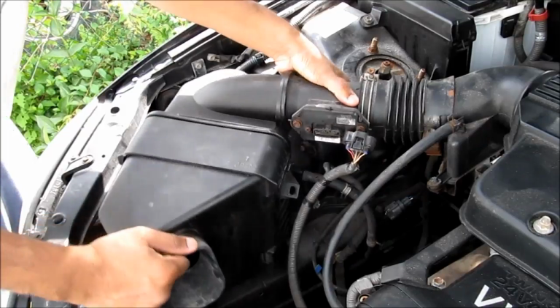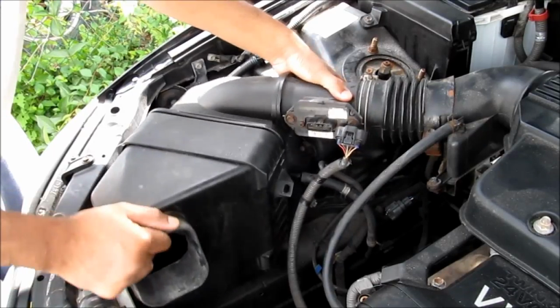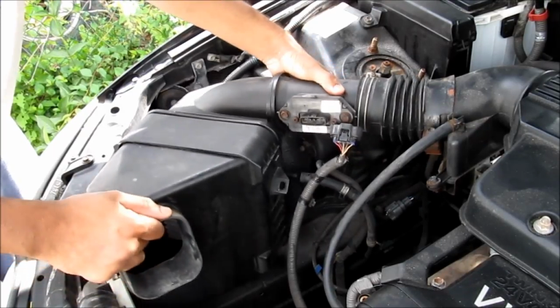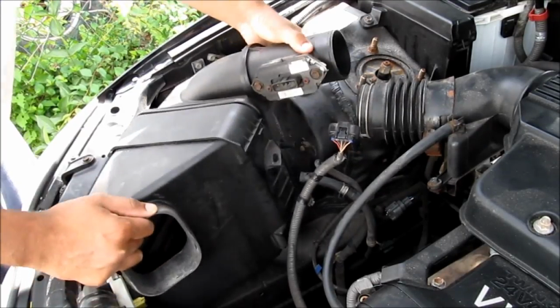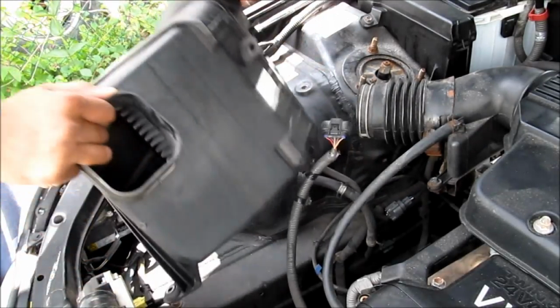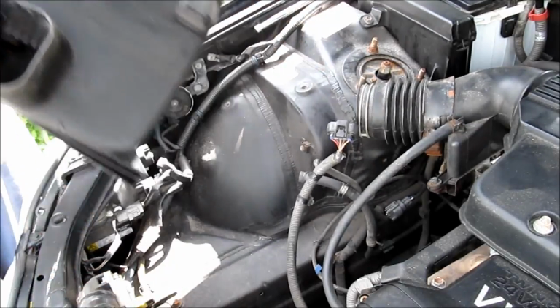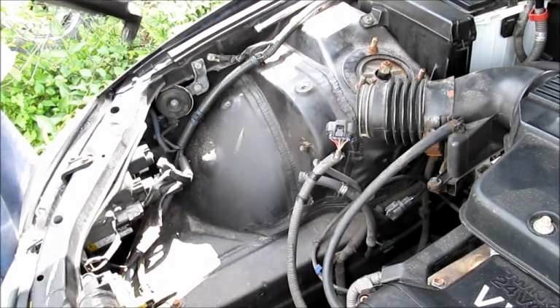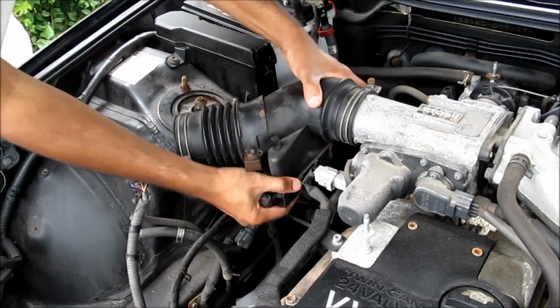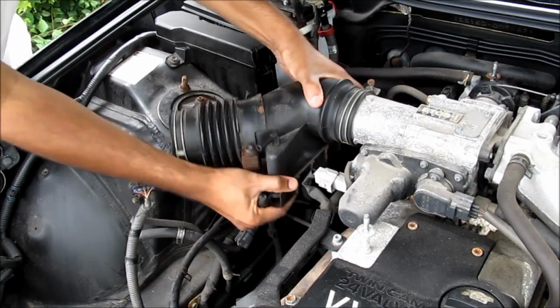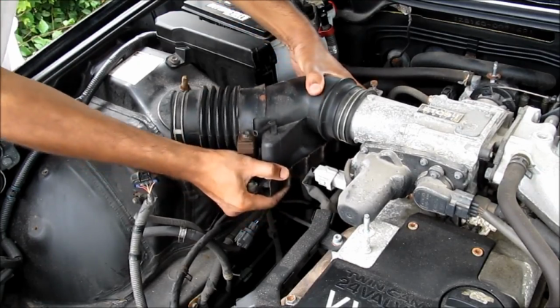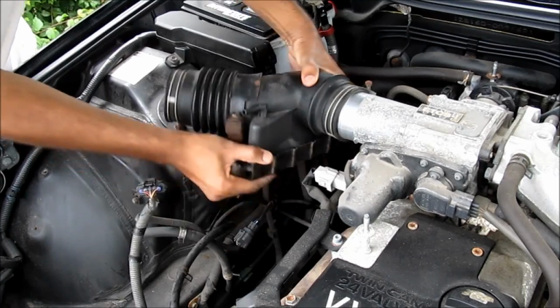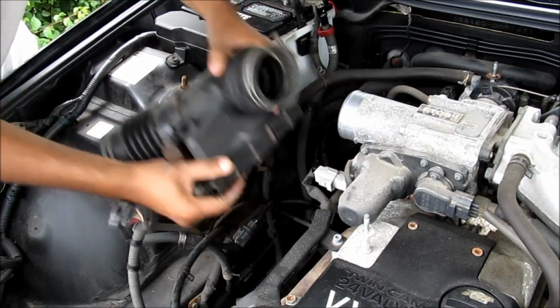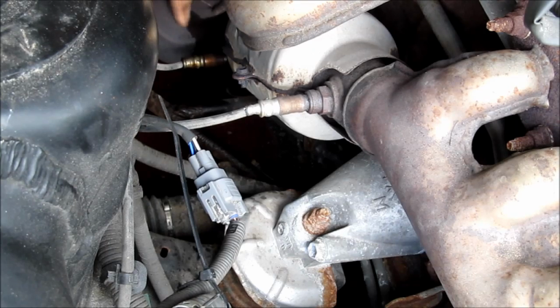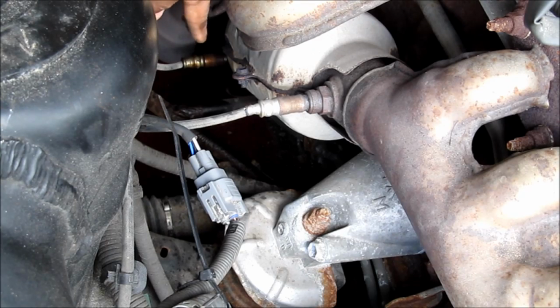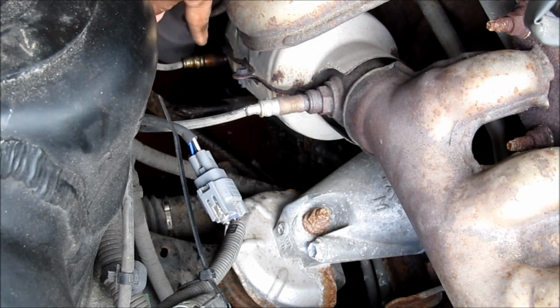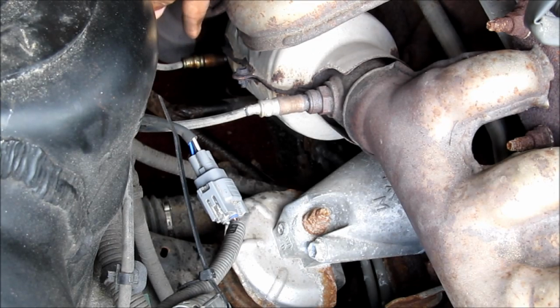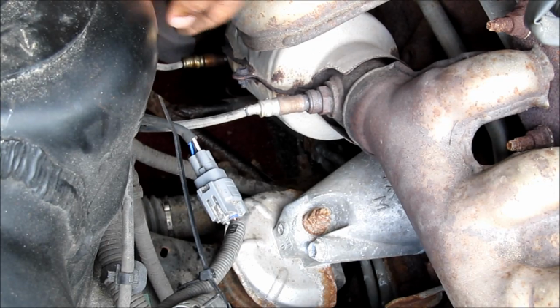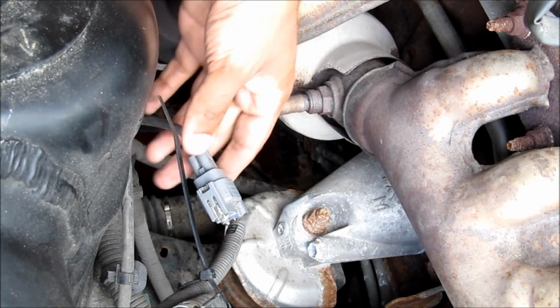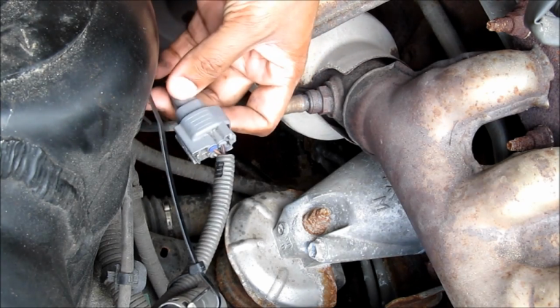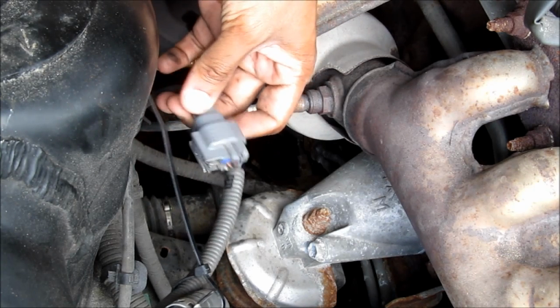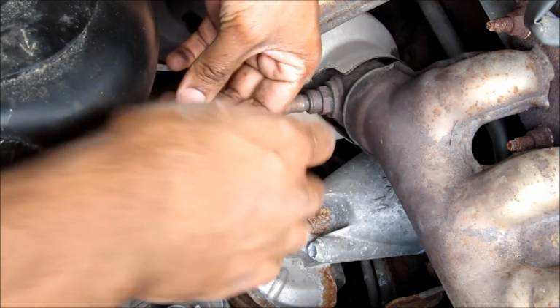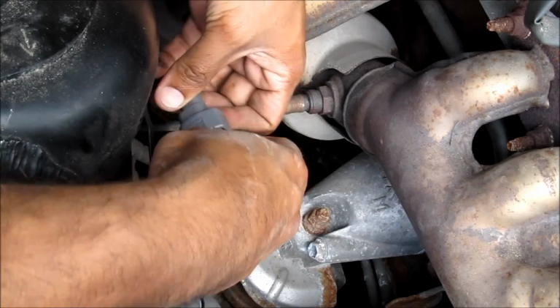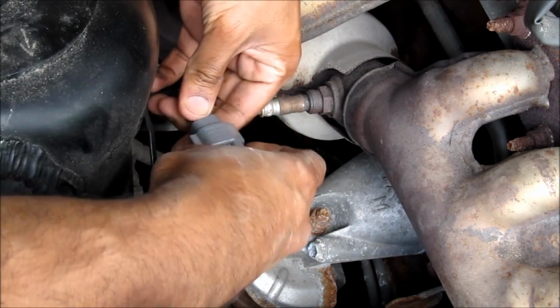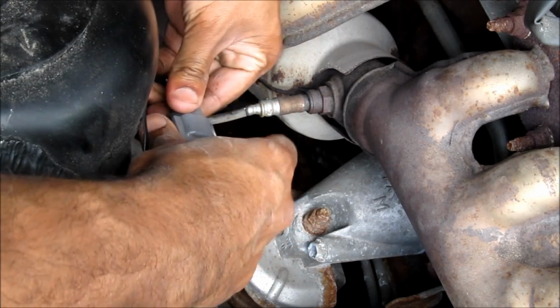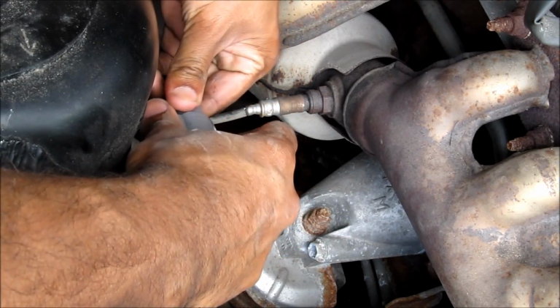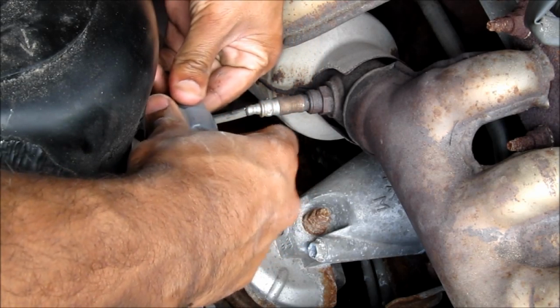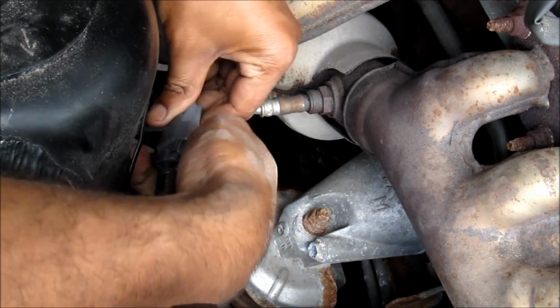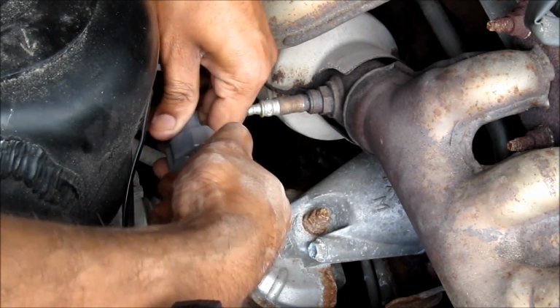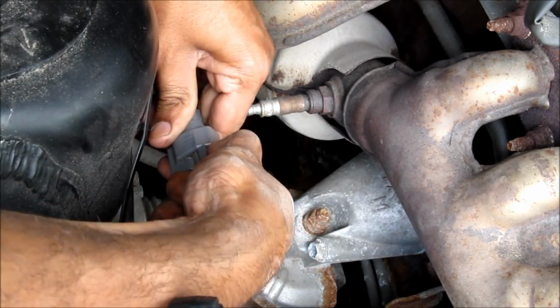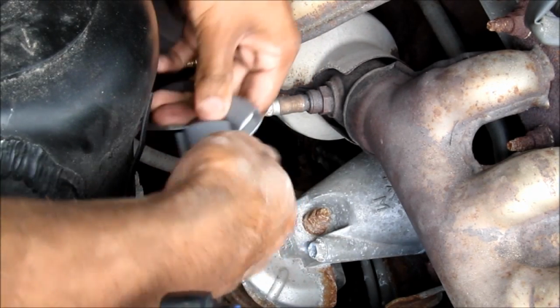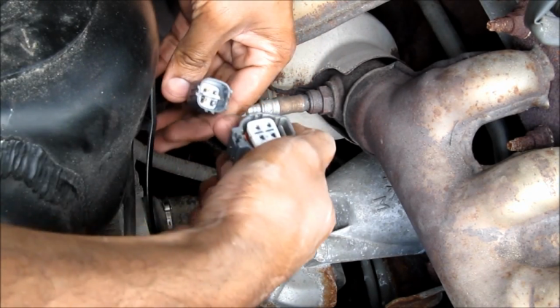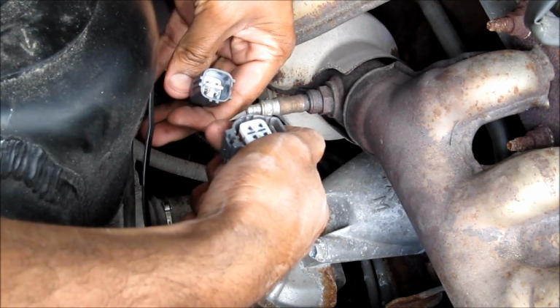I'm going to remove the air box and the intake tube to get a clear view. Here's a closer look at Sensor 2 on Bank 1. This here is where it connects to. I'm going to go ahead and remove this electrical connector, squeezing on the tab and removing it.